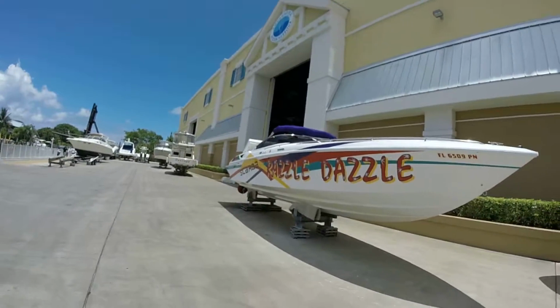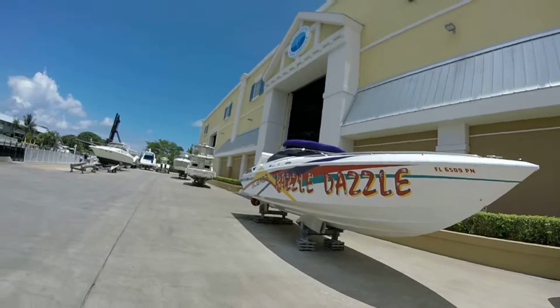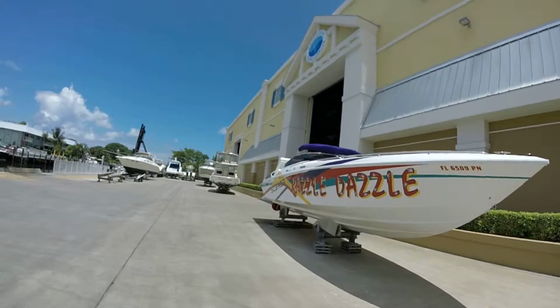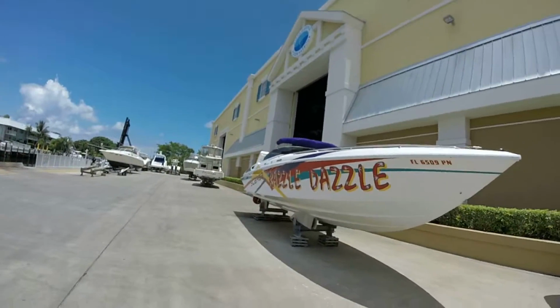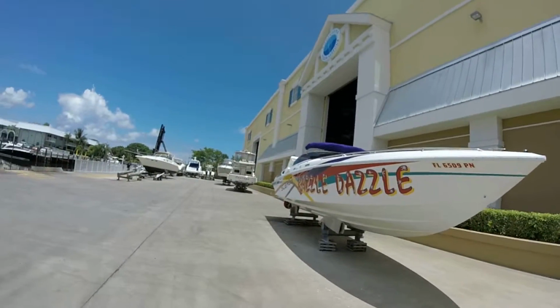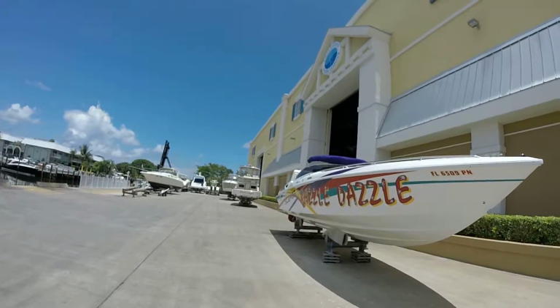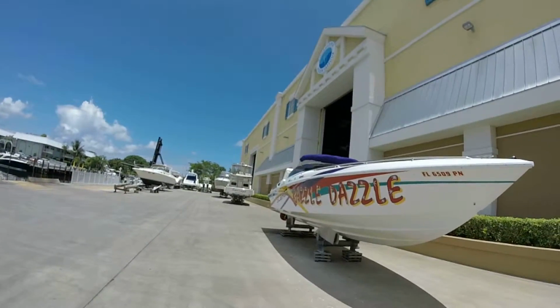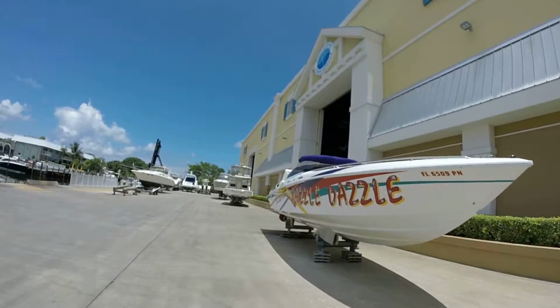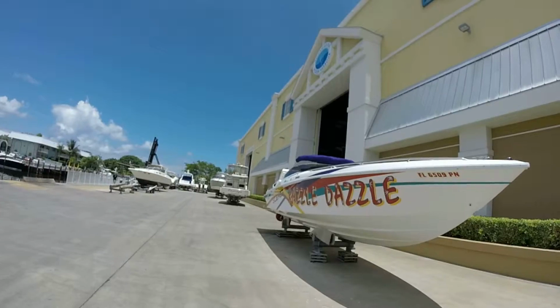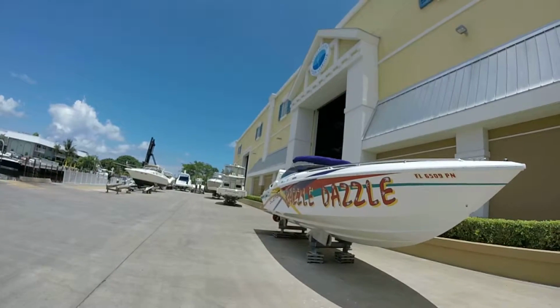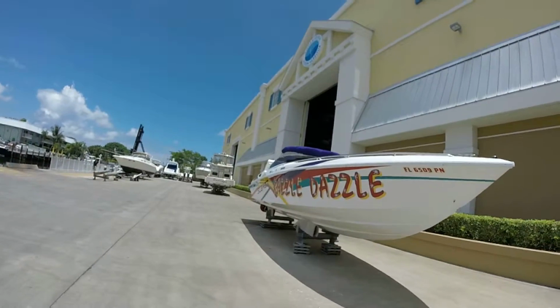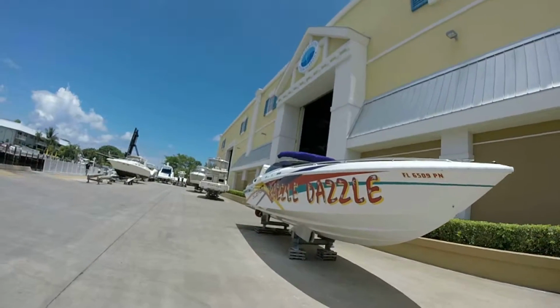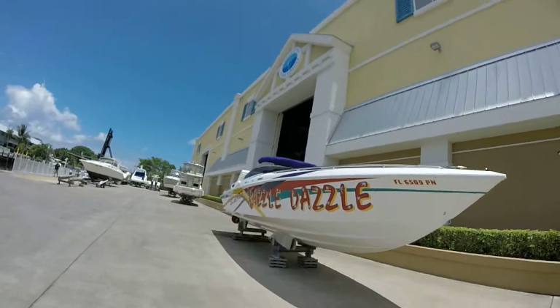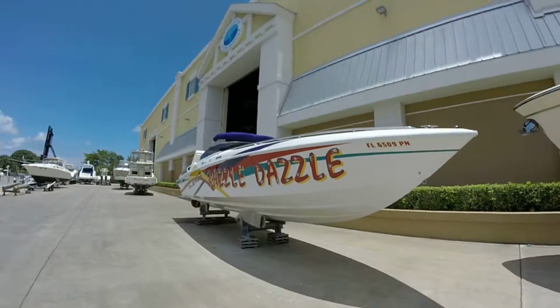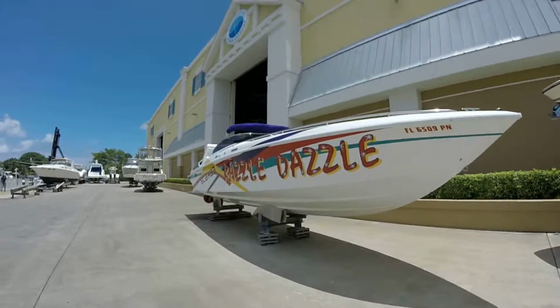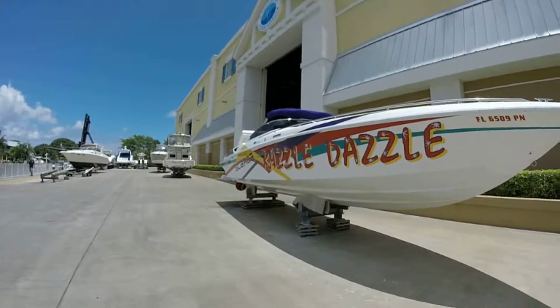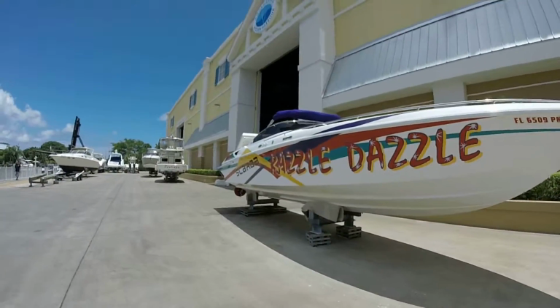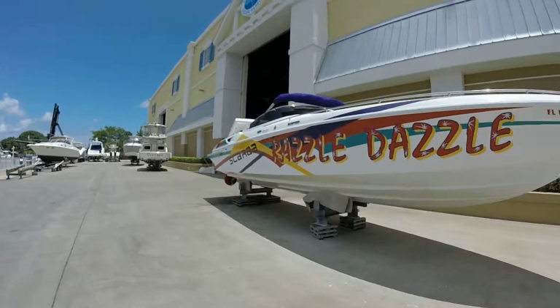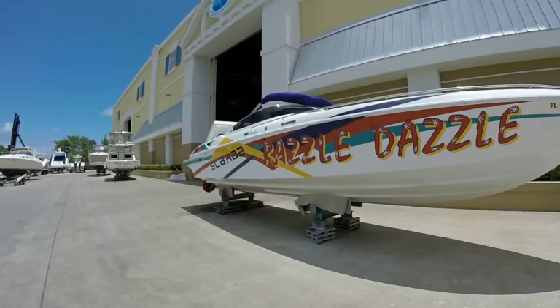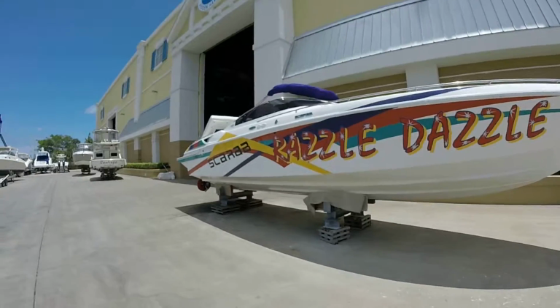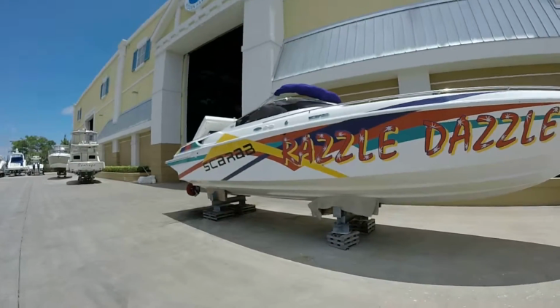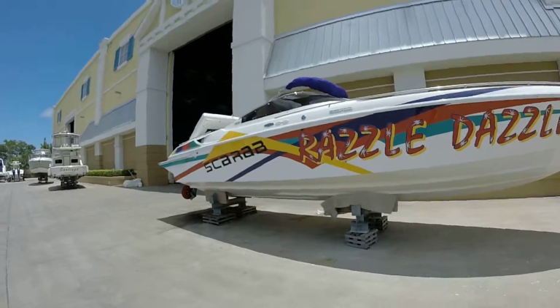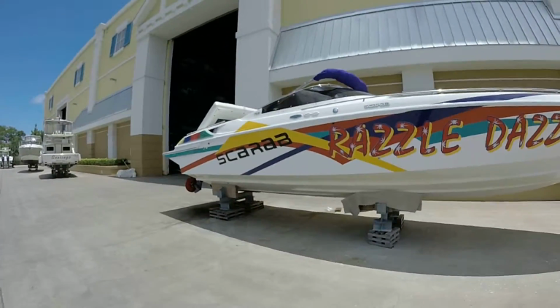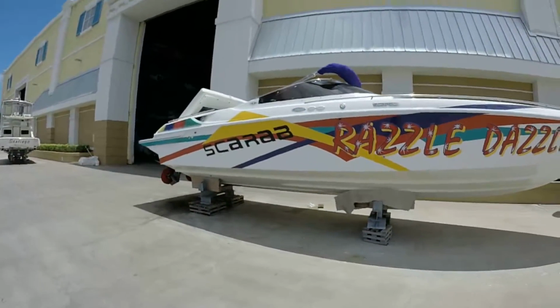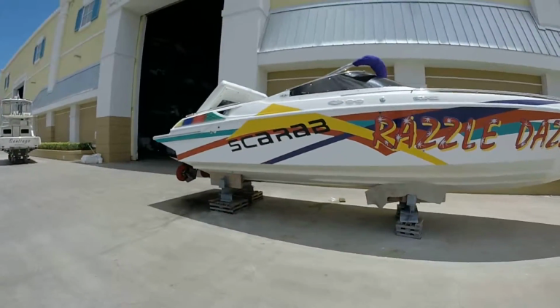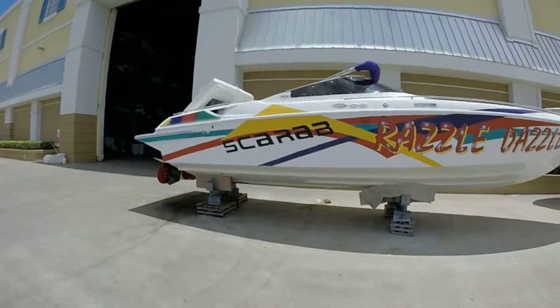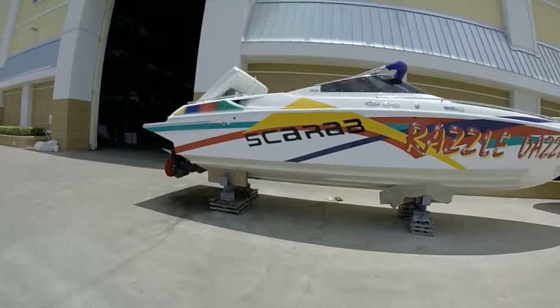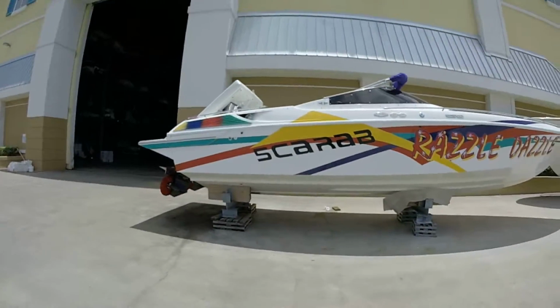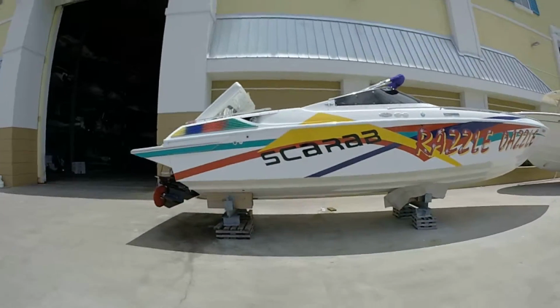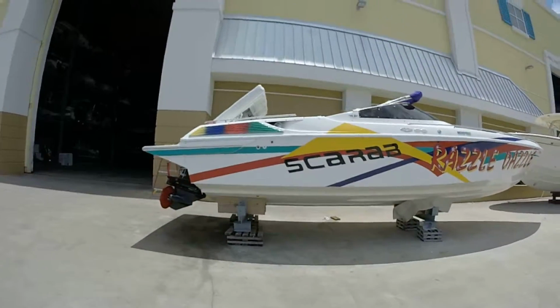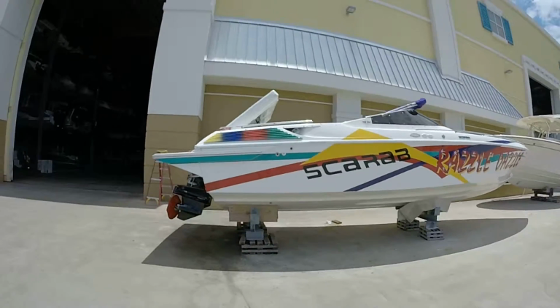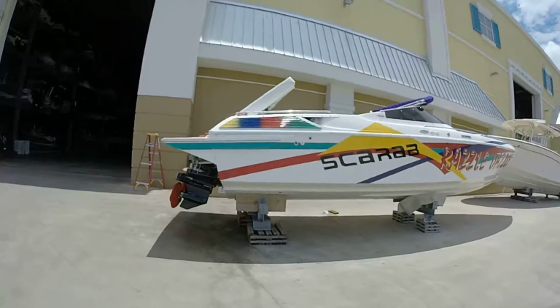Right now we're at the dry storage lot where Razzle Dazzle is kept. I brought her out here to show you the condition before we put her in the water and take her out for a sea trial.